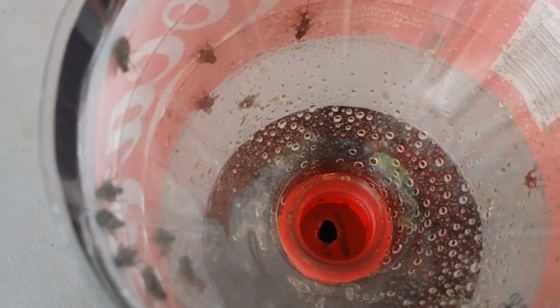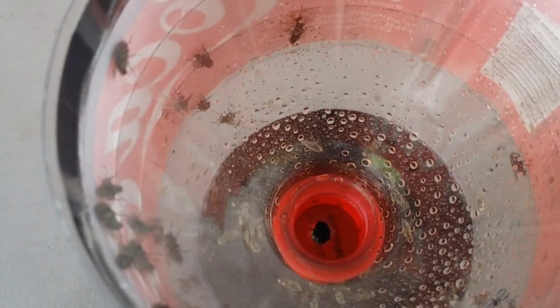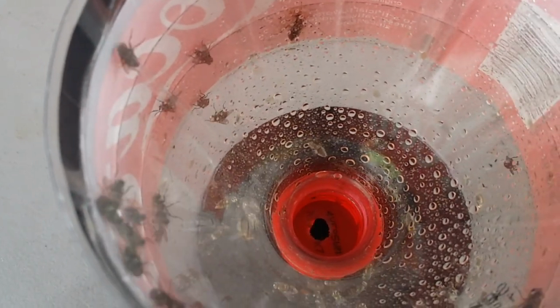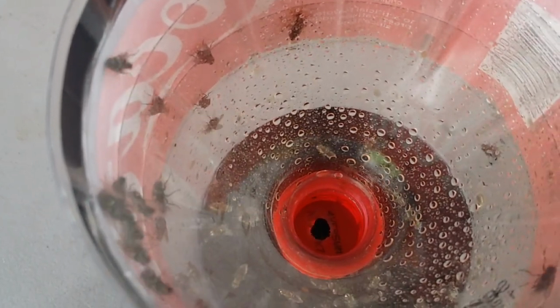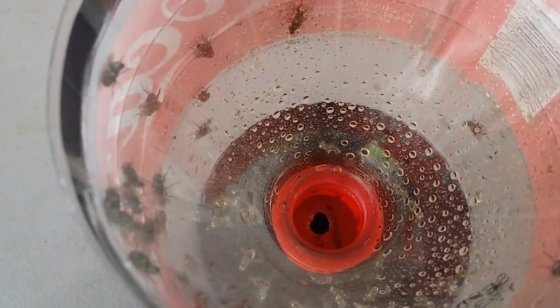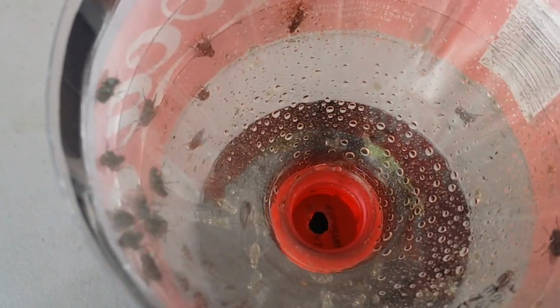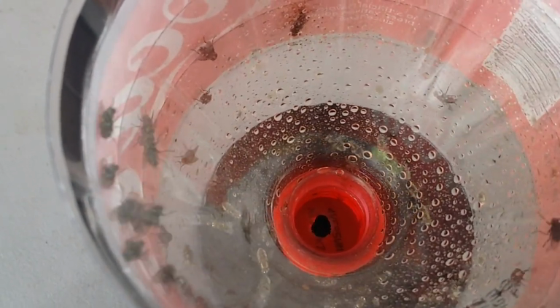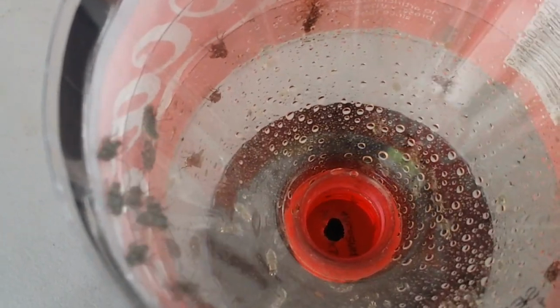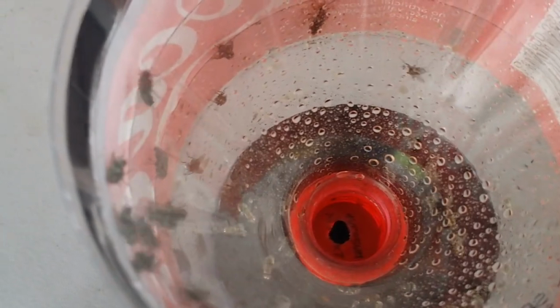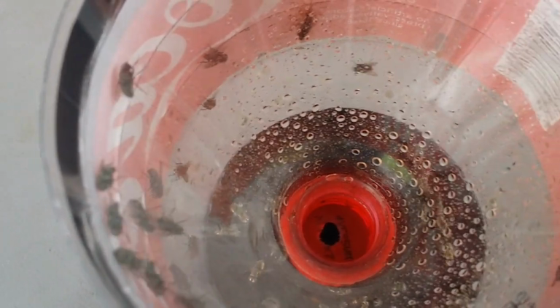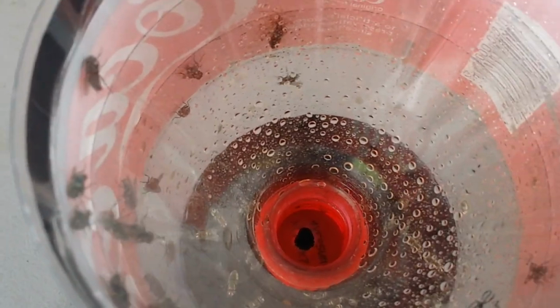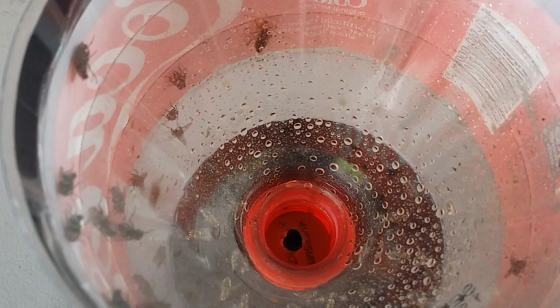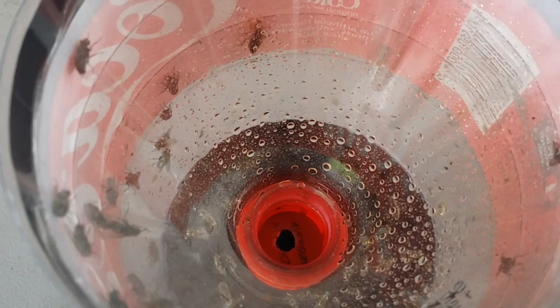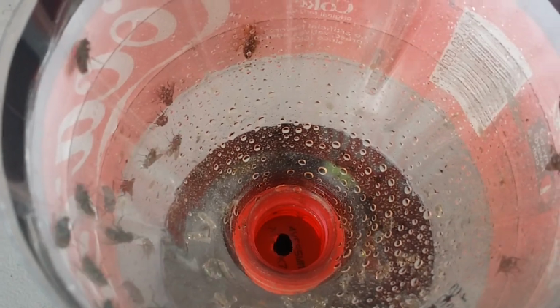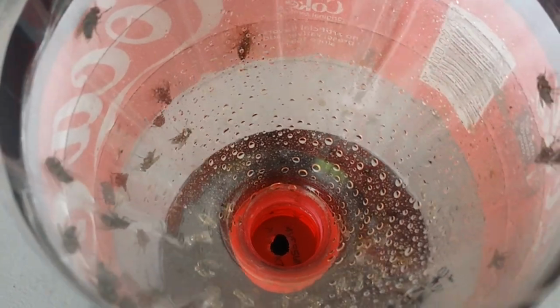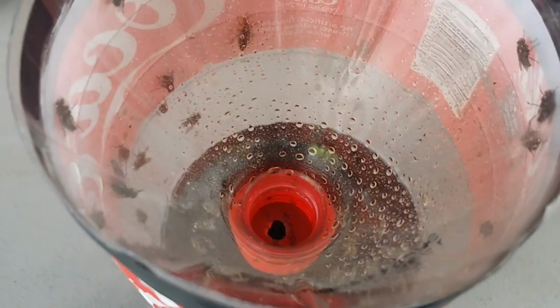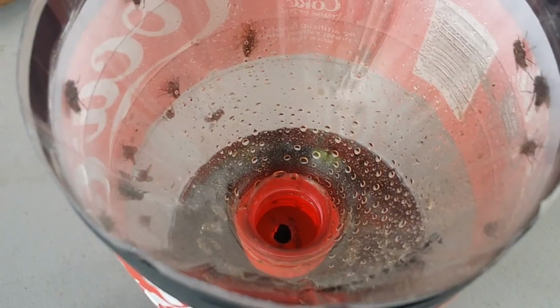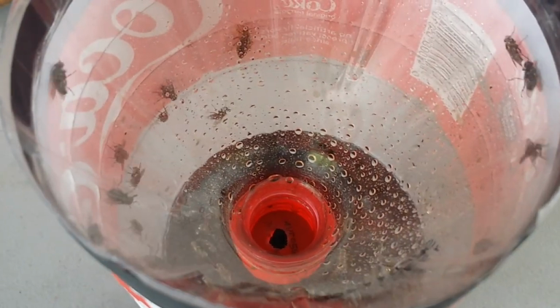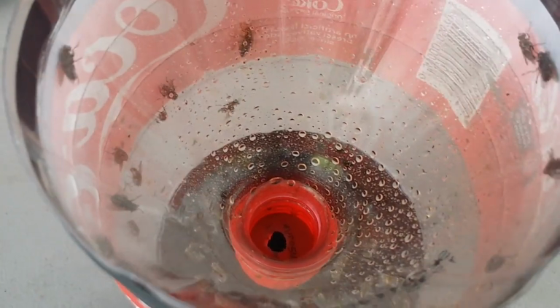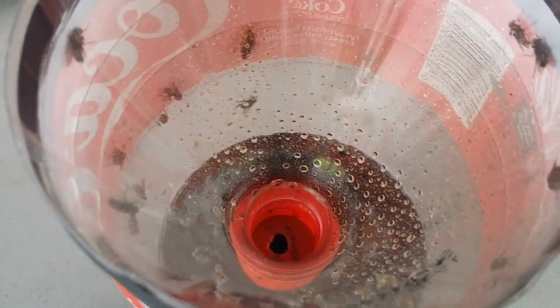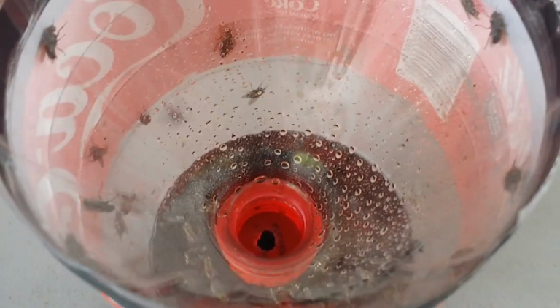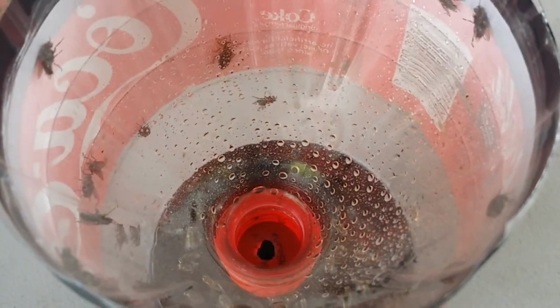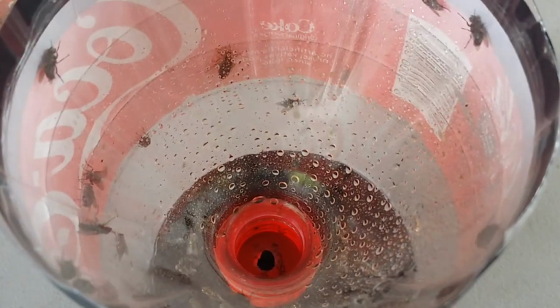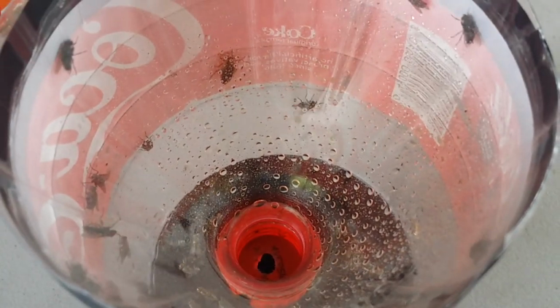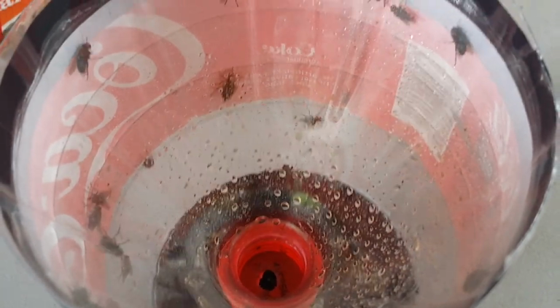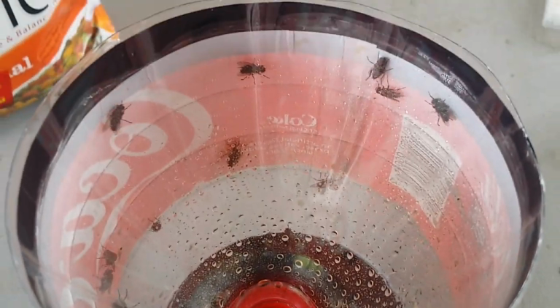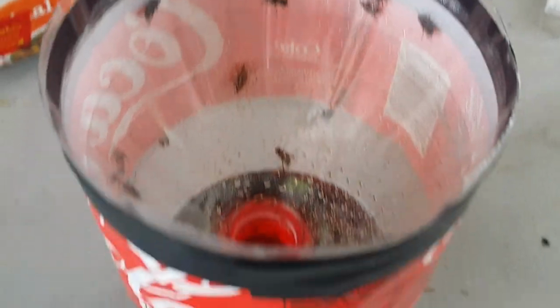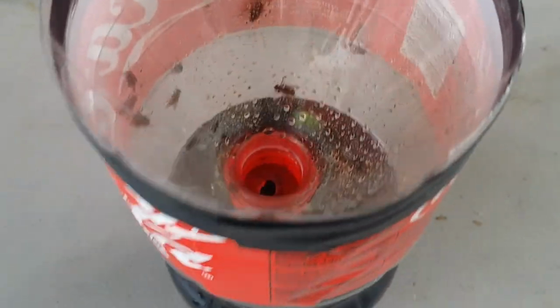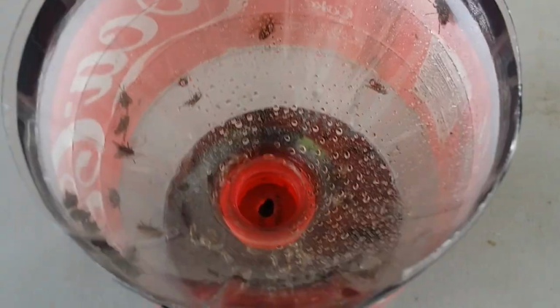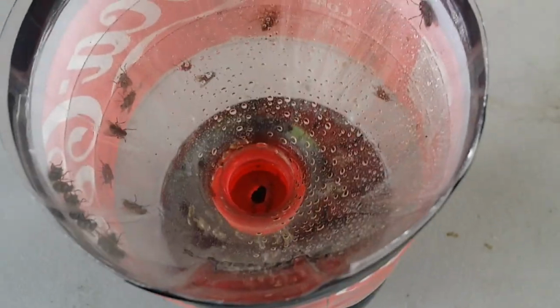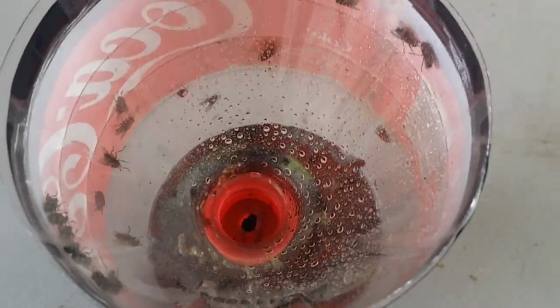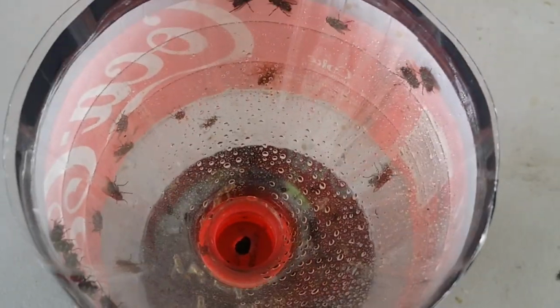they fall inside and they go inside that hole to get that Coca-Cola, and they cannot find a way to get out. So this works pretty good.